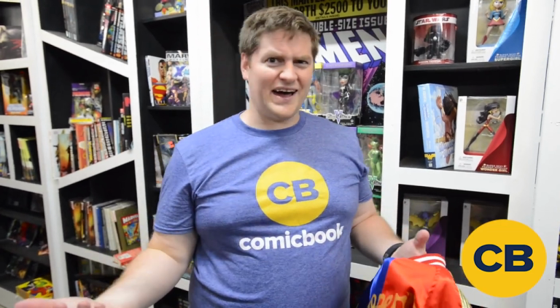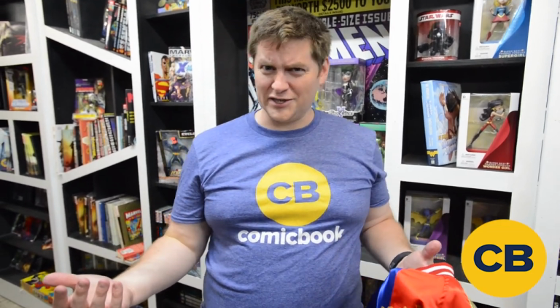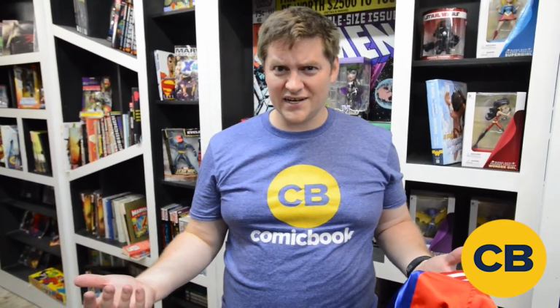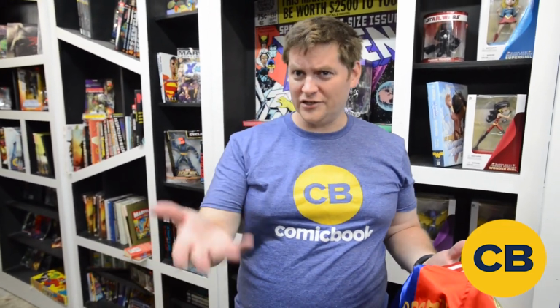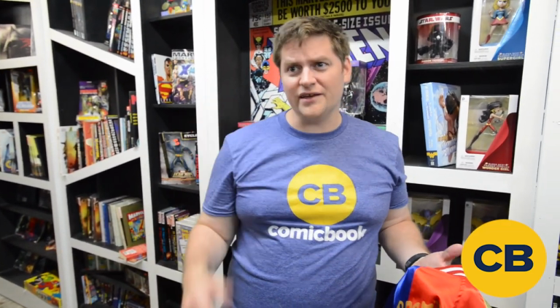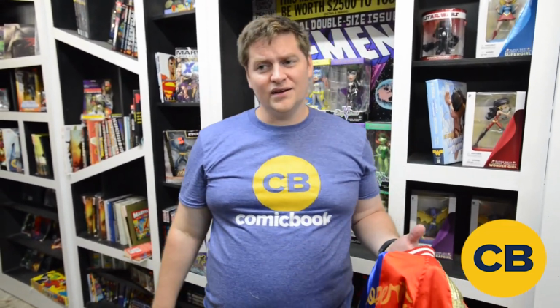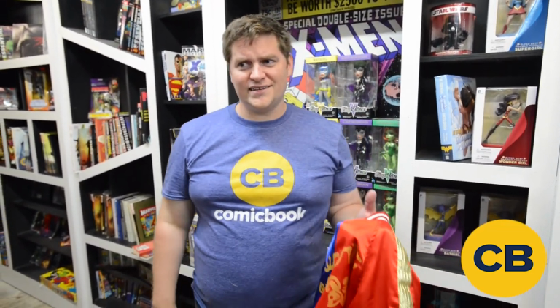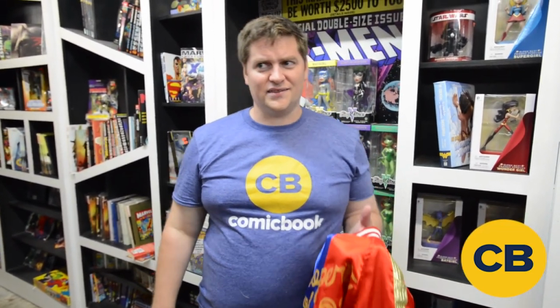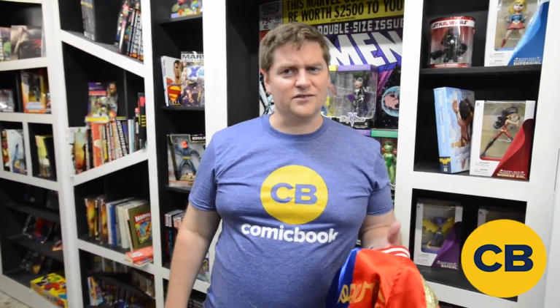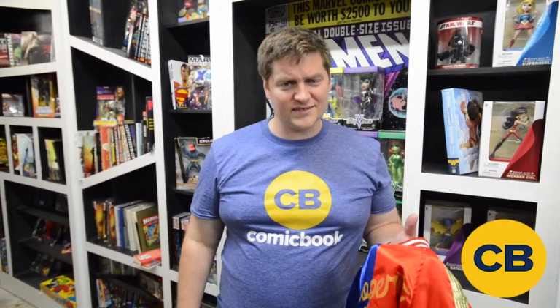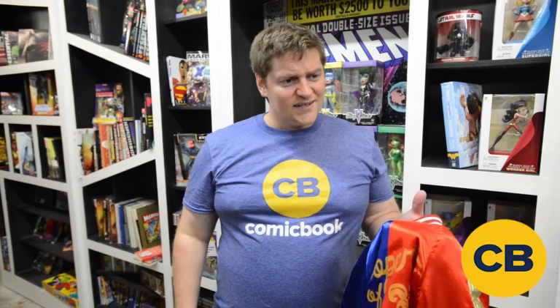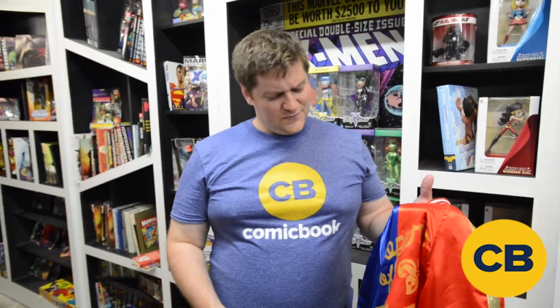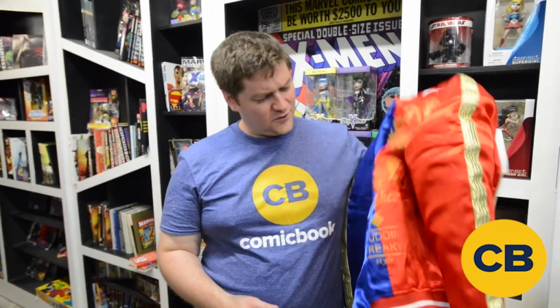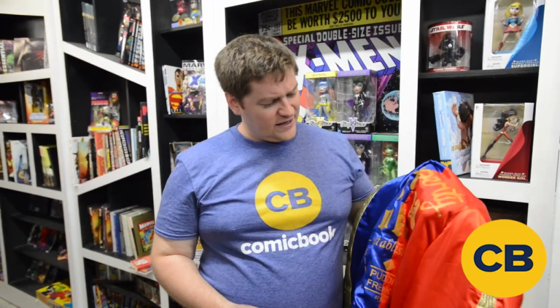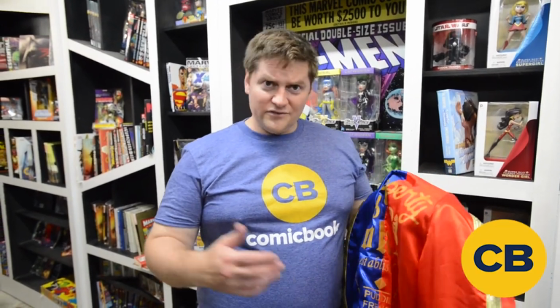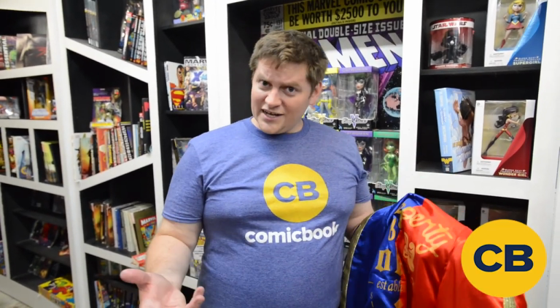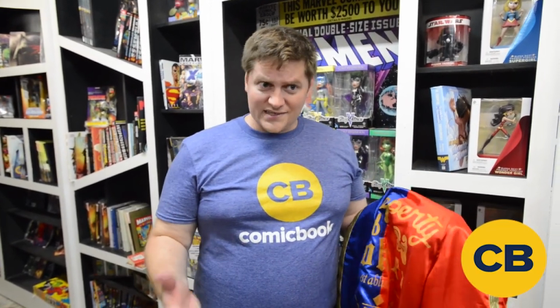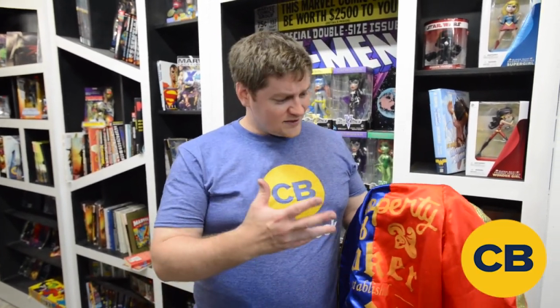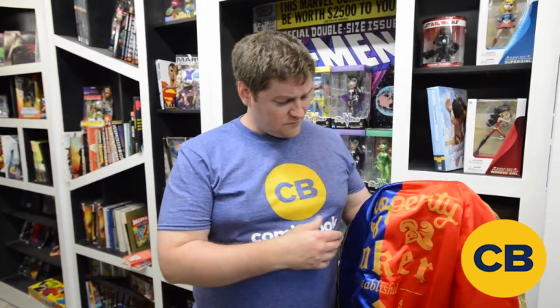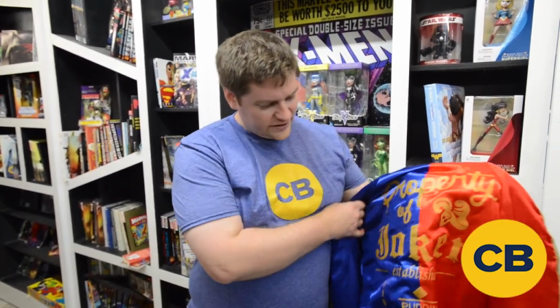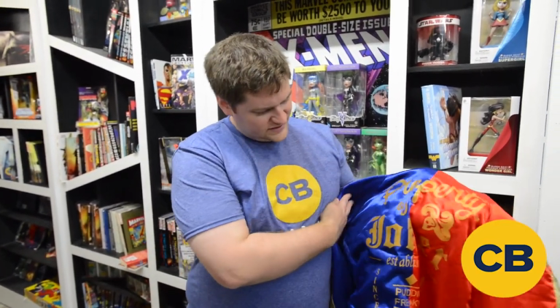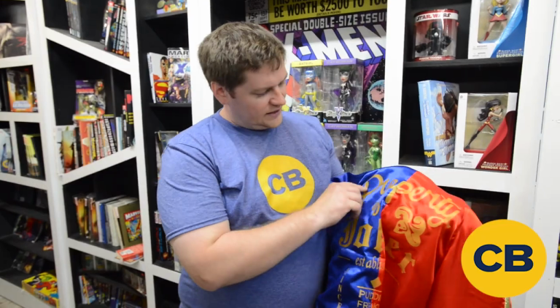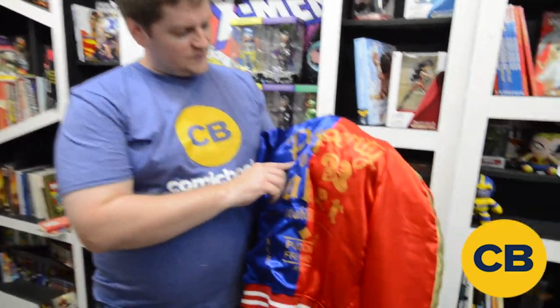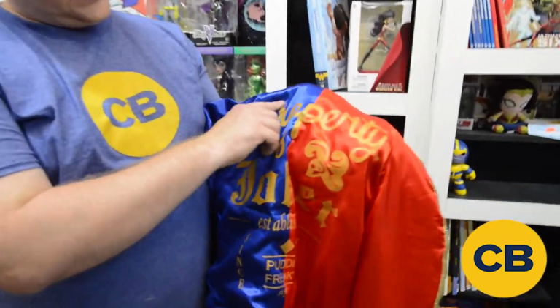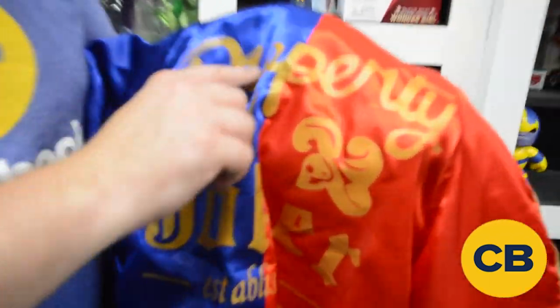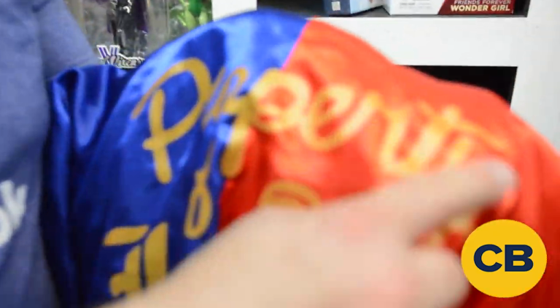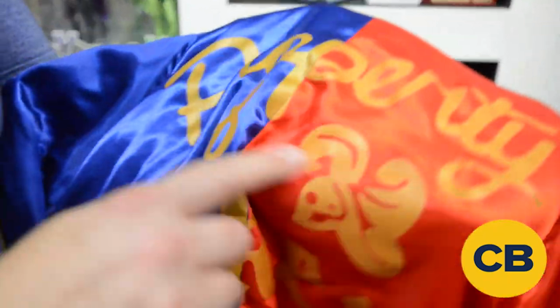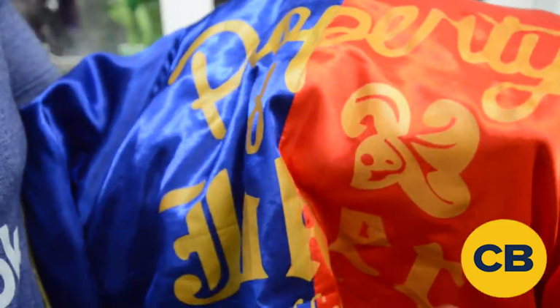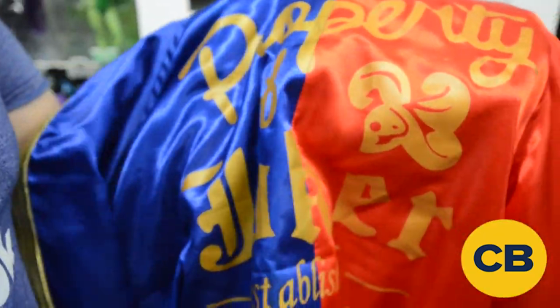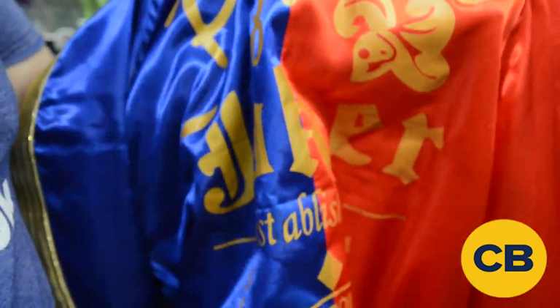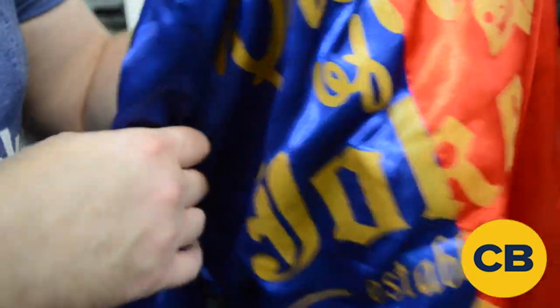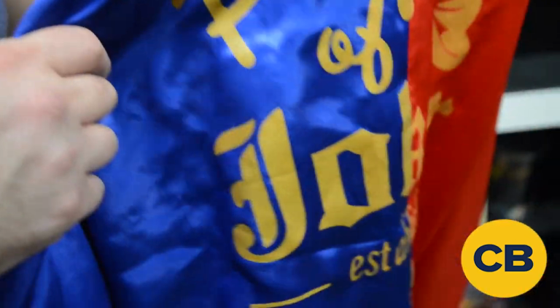There are like five different Harley Quinn jackets, including the one at Hot Topic that I think is like $30, so you've got plenty of options. I think this is a pretty good middle ground because I've seen some where all the detail is stitching, and I feel like that's going to pull and come off pretty quickly.